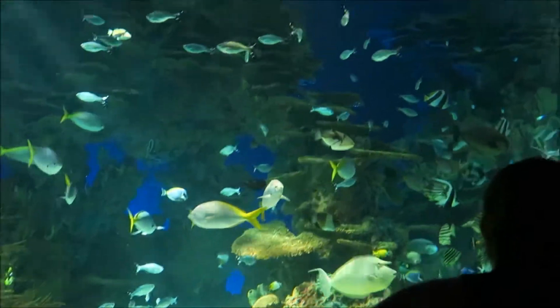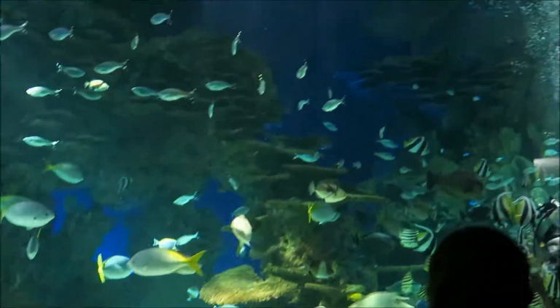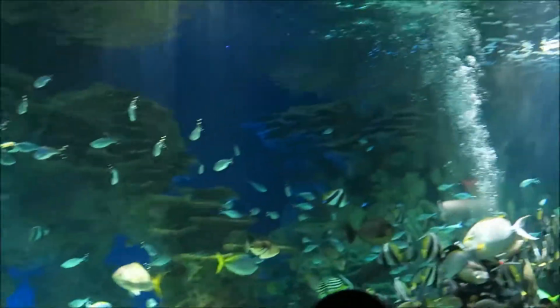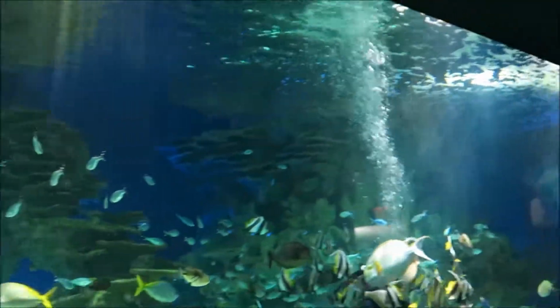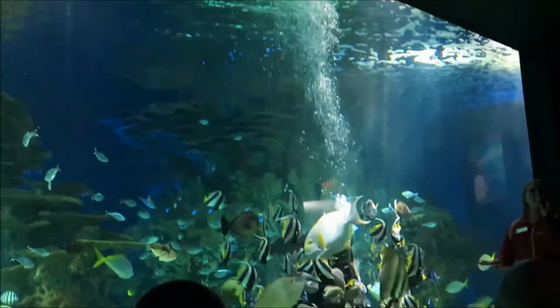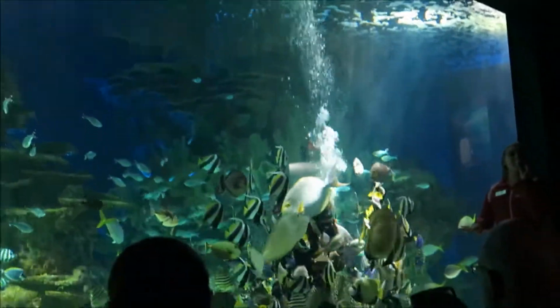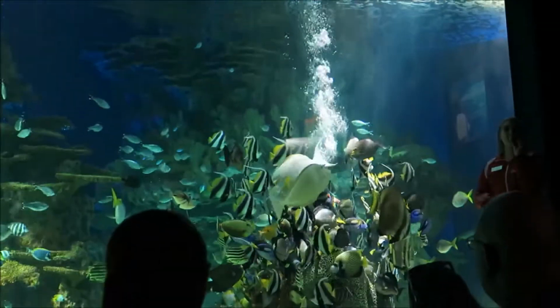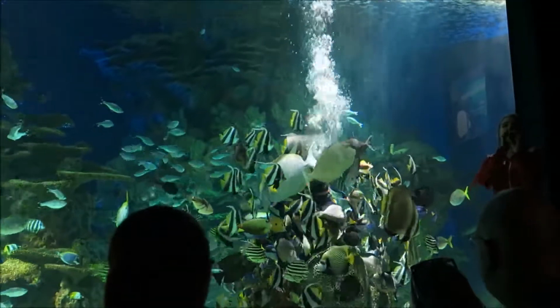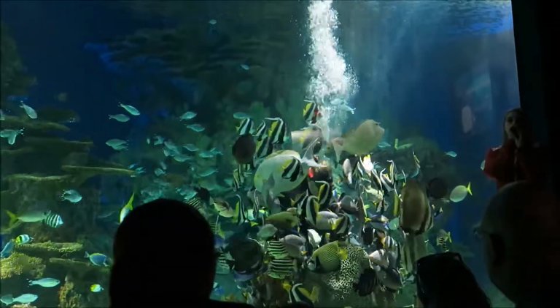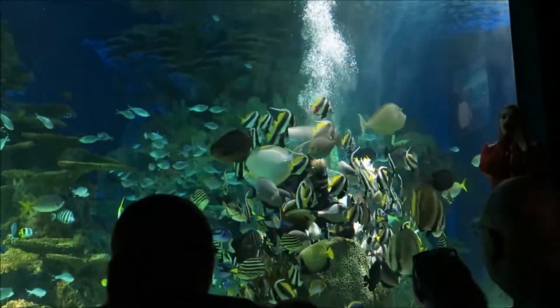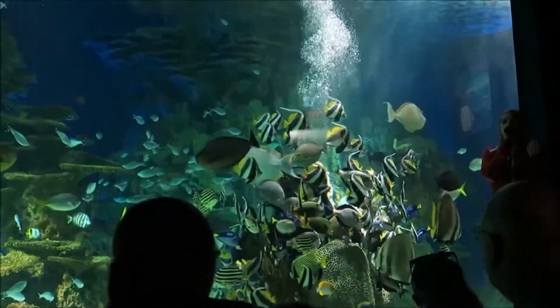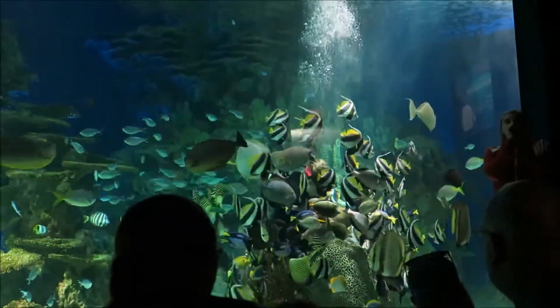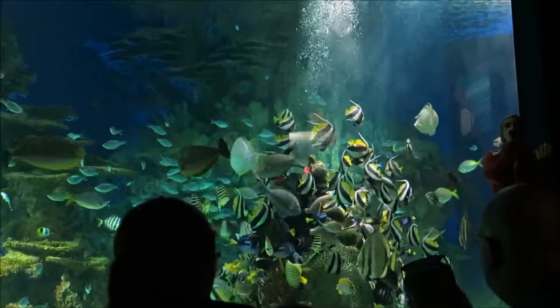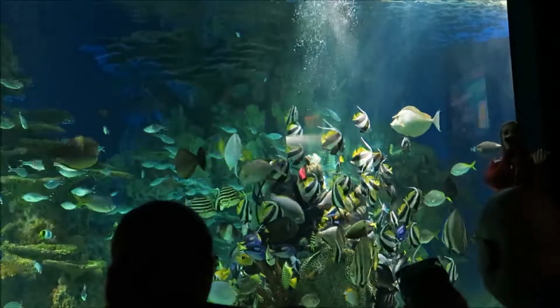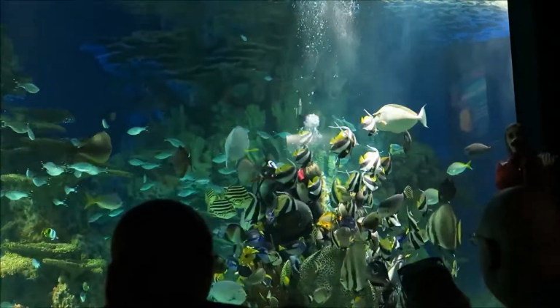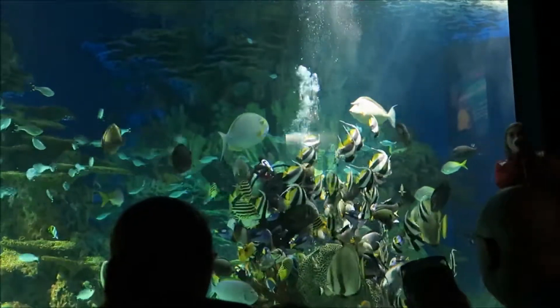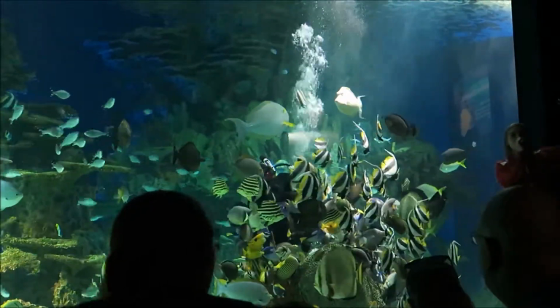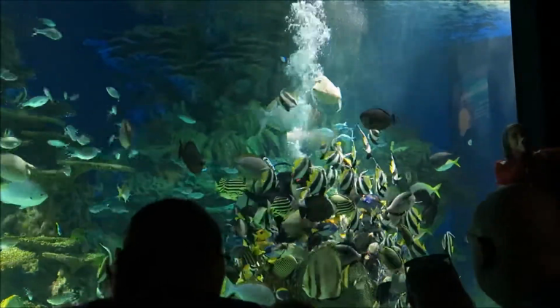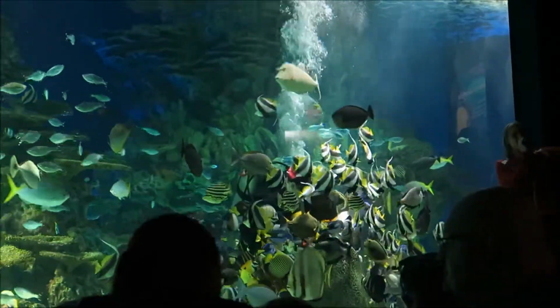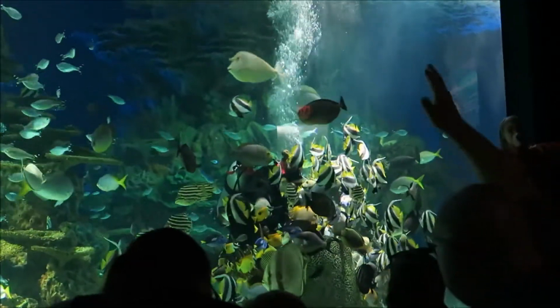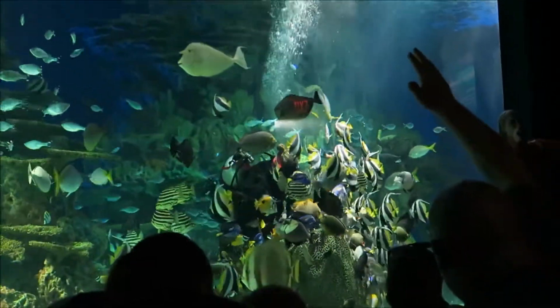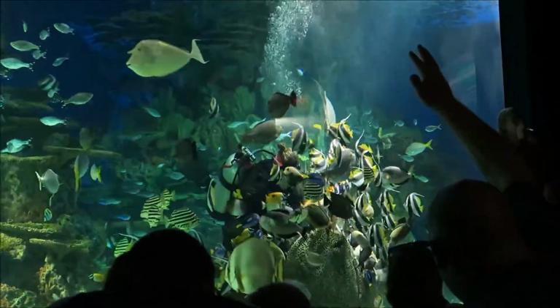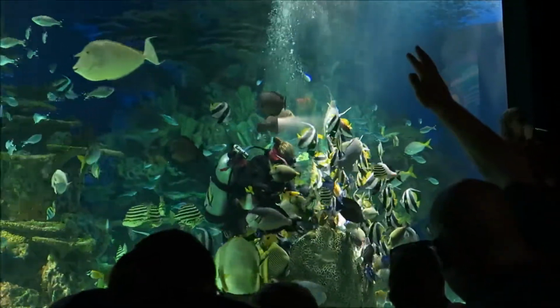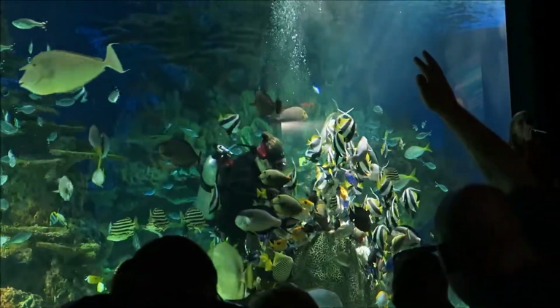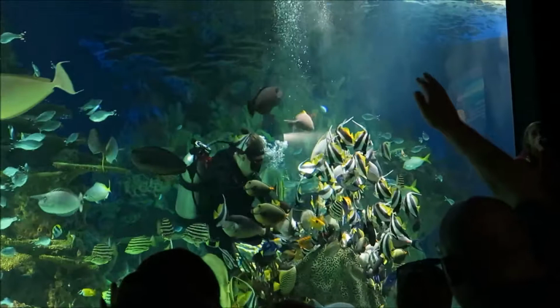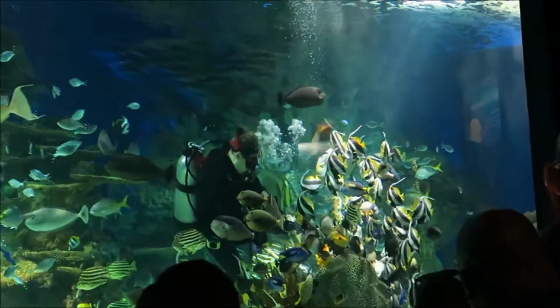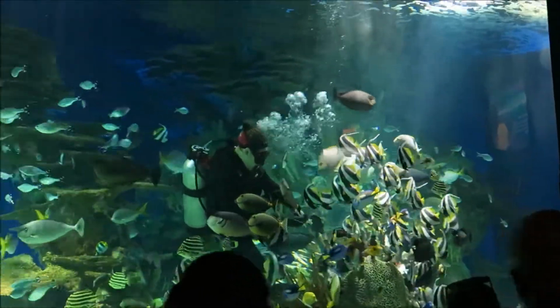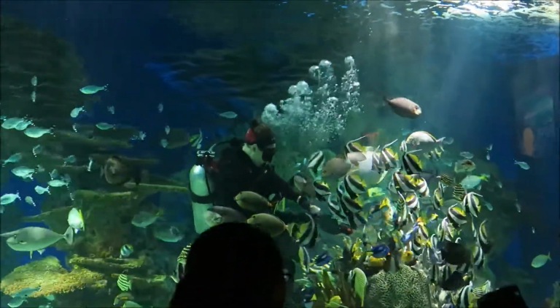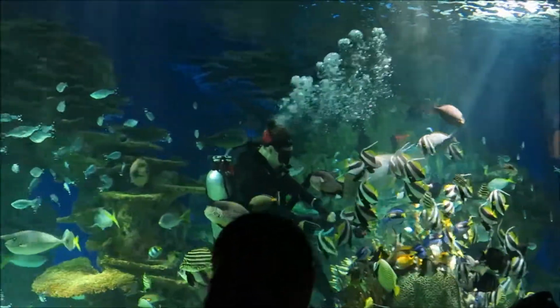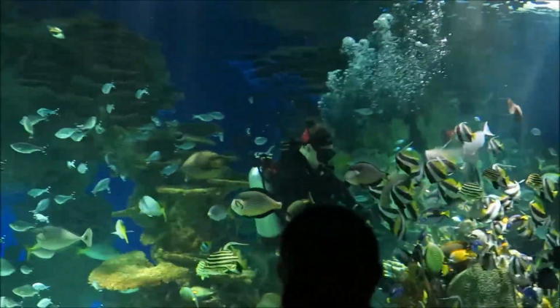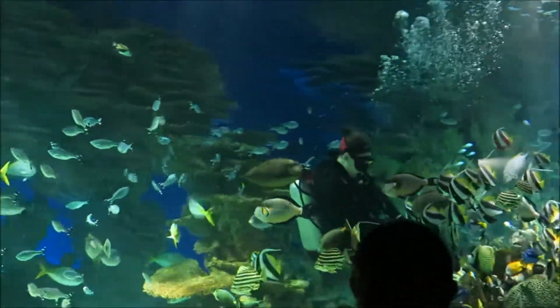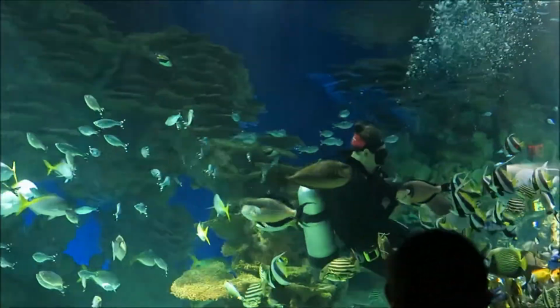Since this is our coral reef exhibit, how many of you guys in the audience think that the coral in this exhibit is living? Raise your hand if you think that it's living. All right, now raise your hand if you think that it's not living — that it's artificial.